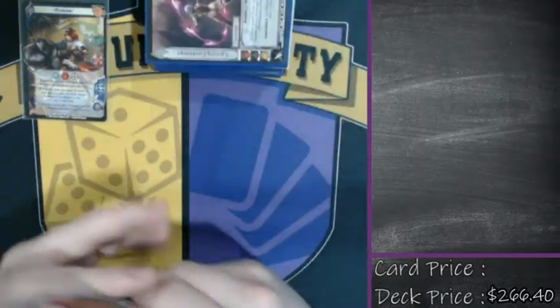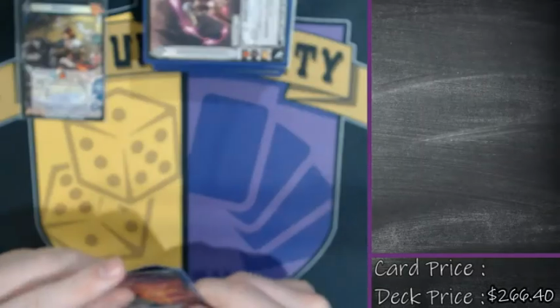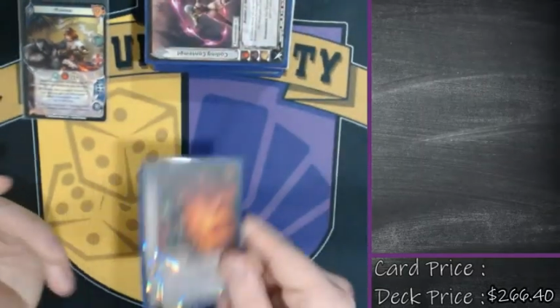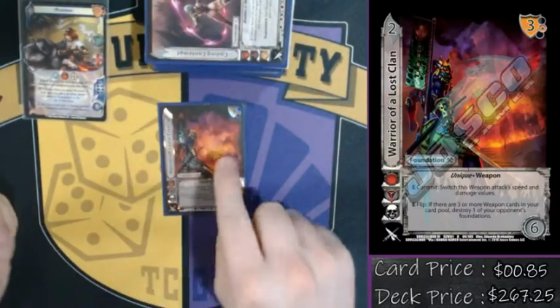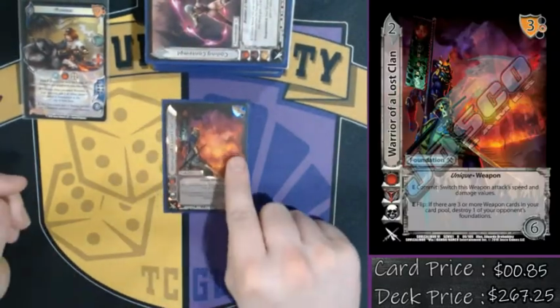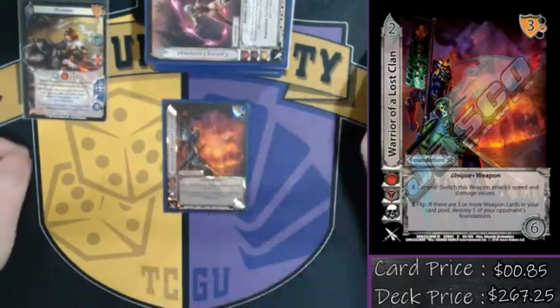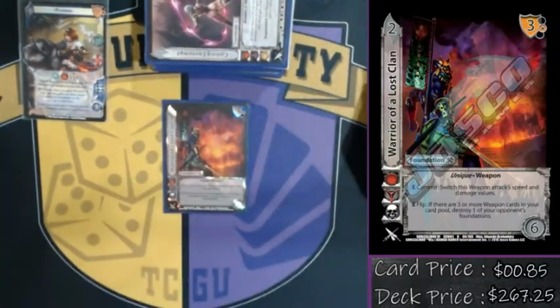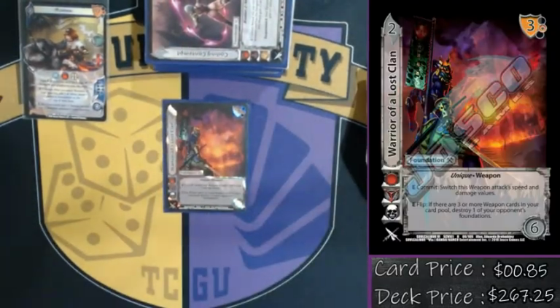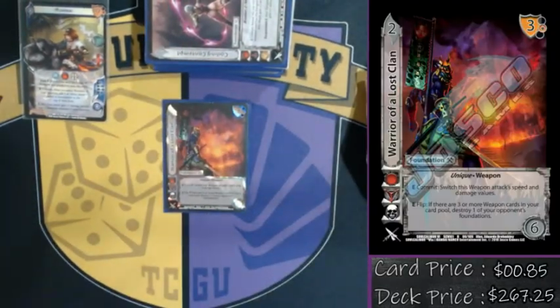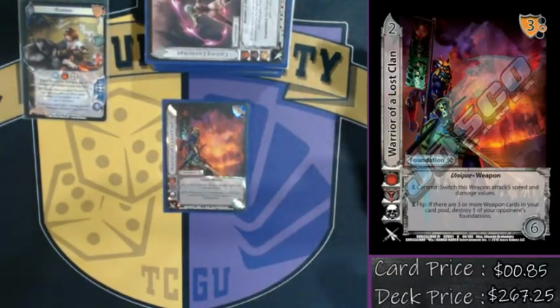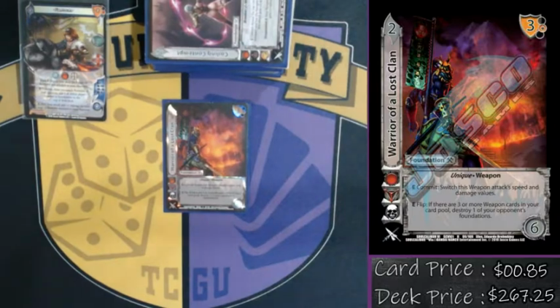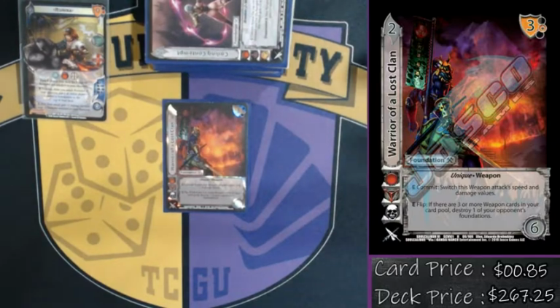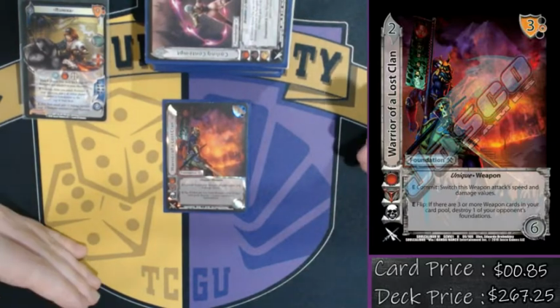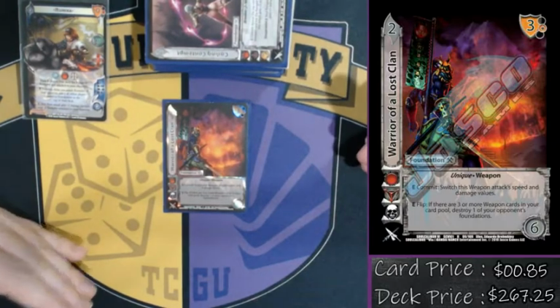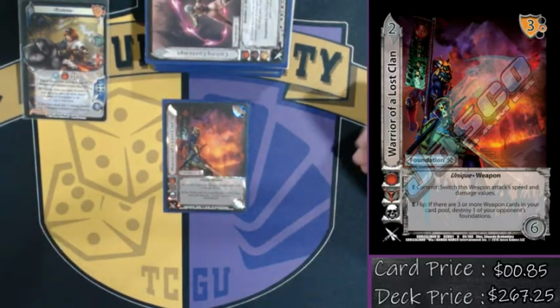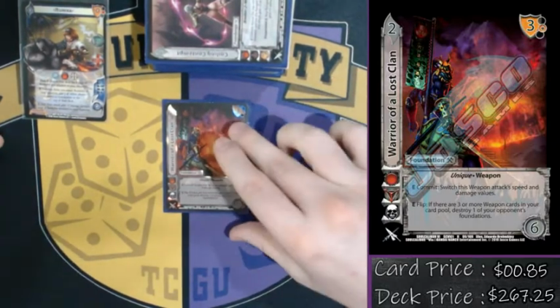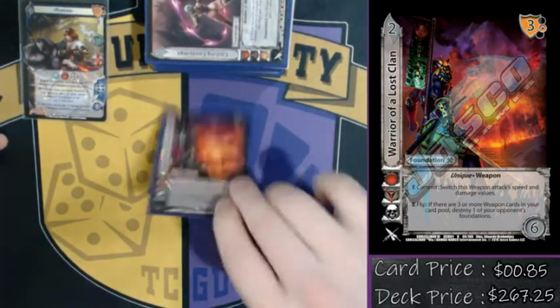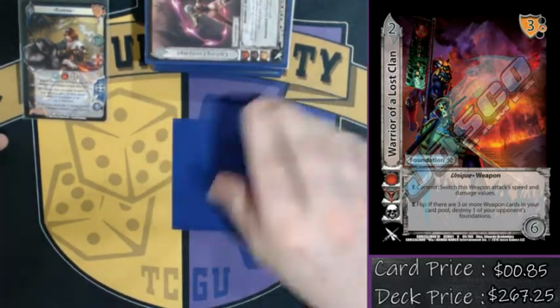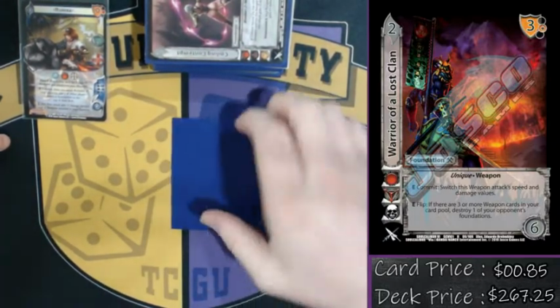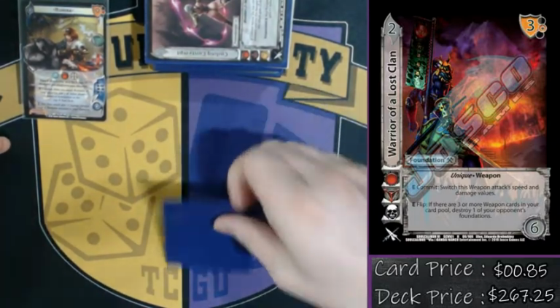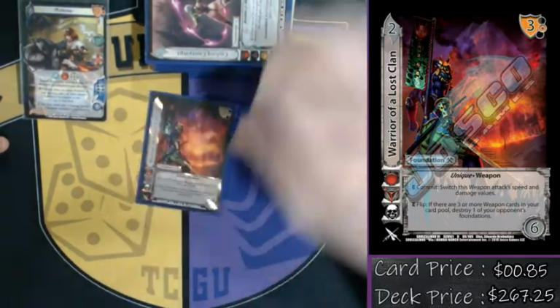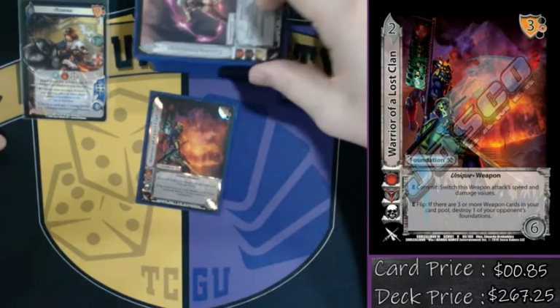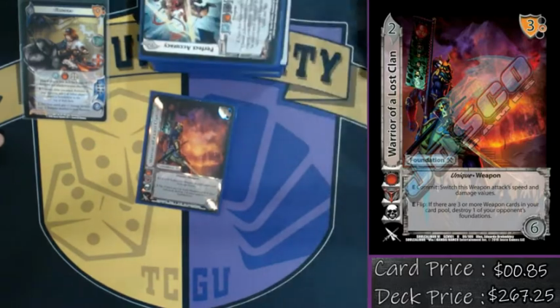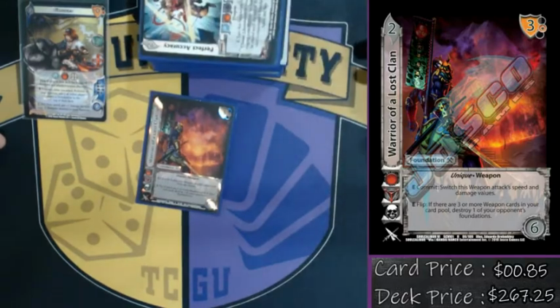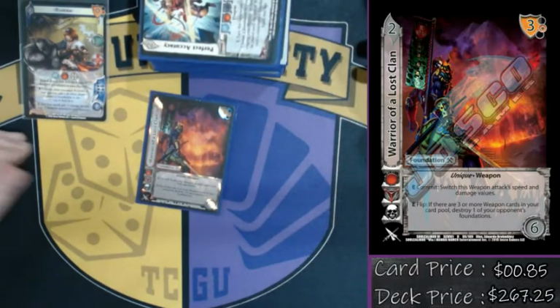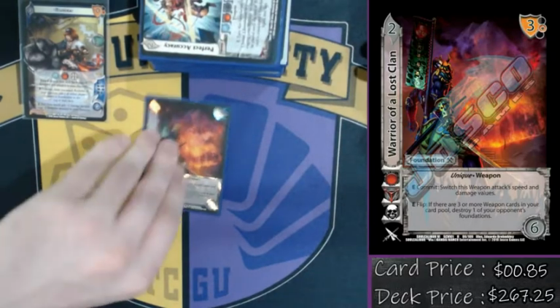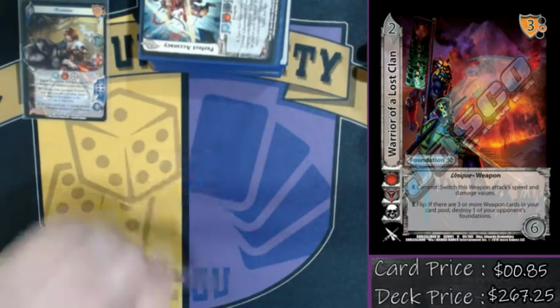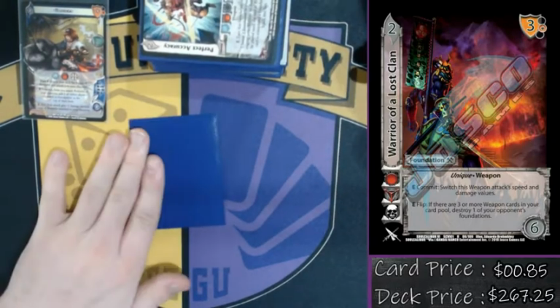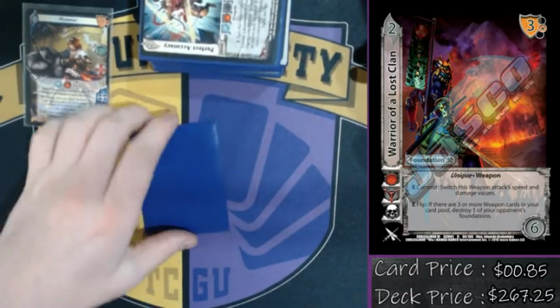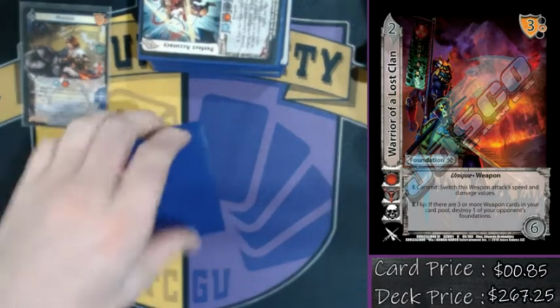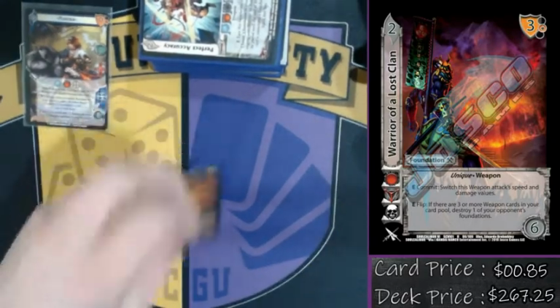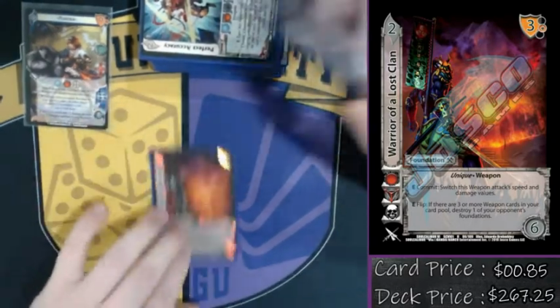The last card we're playing is one Warrior of a Lost Clan. Once again, it's a weapon foundation, checks a six, and on flip I get to destroy one of their foundations. Sealing a card is fine and dandy, but destroying a card is even better.